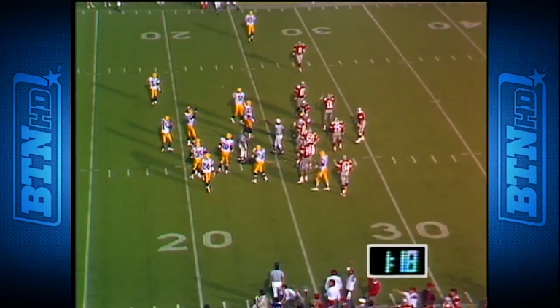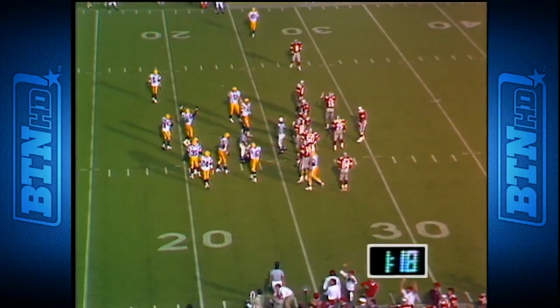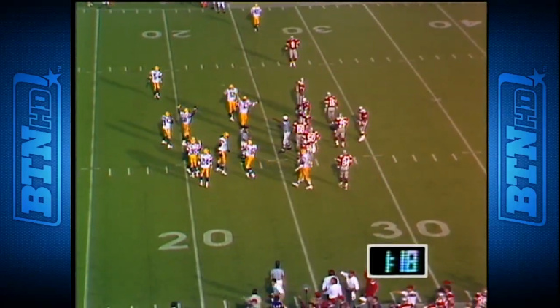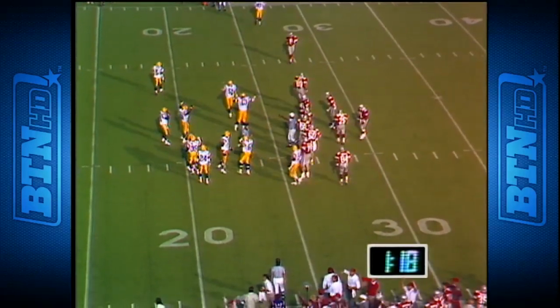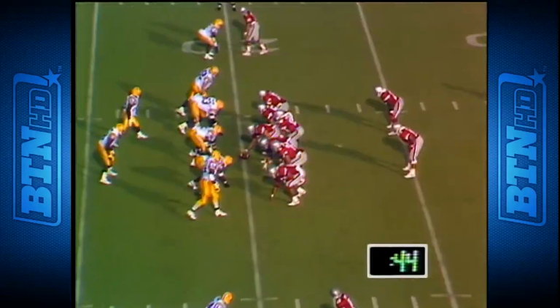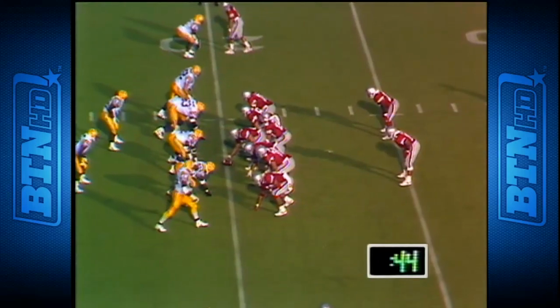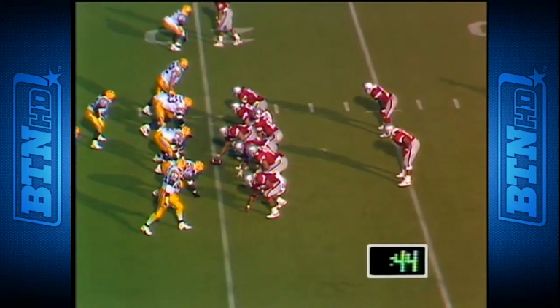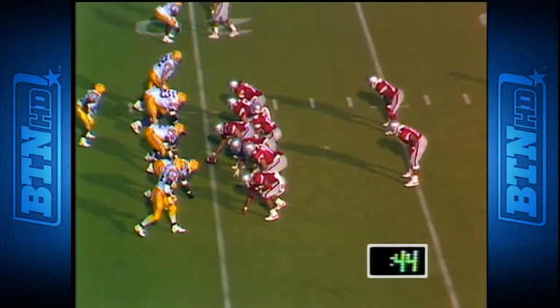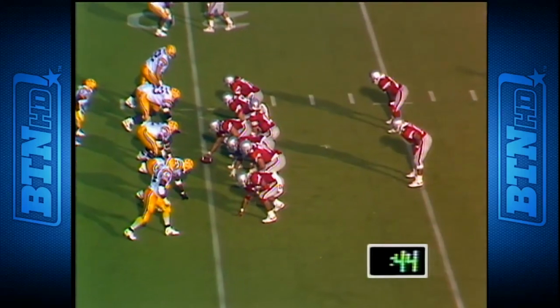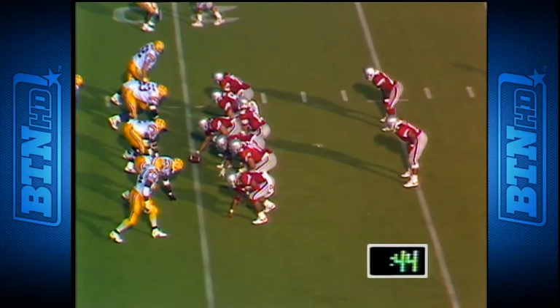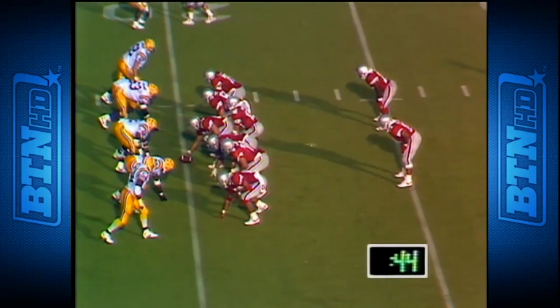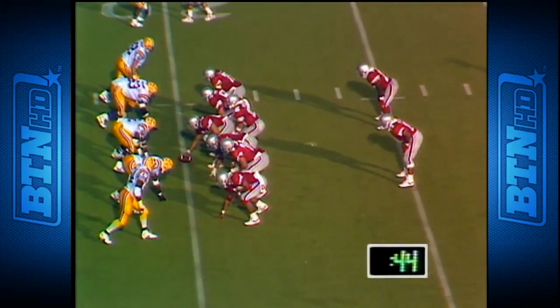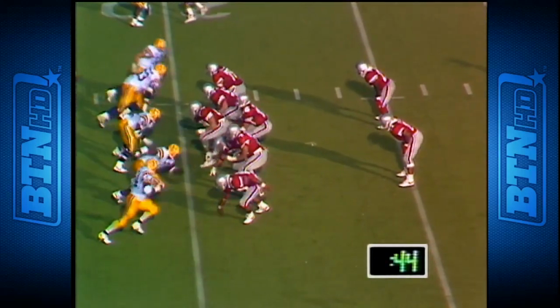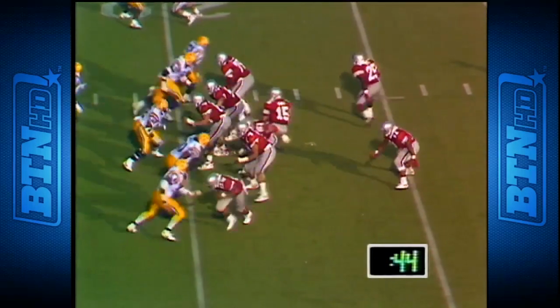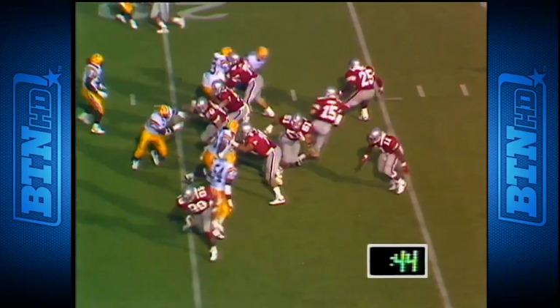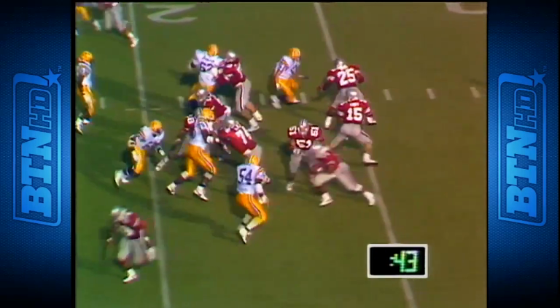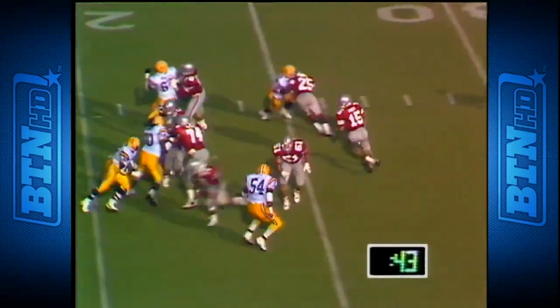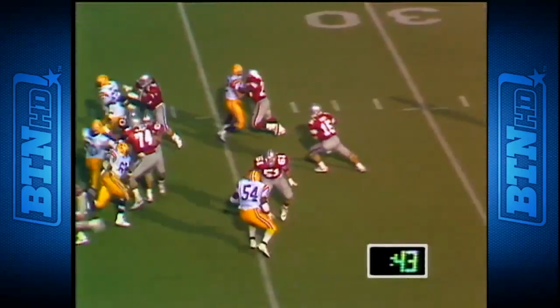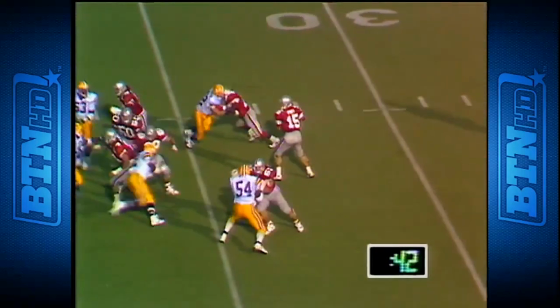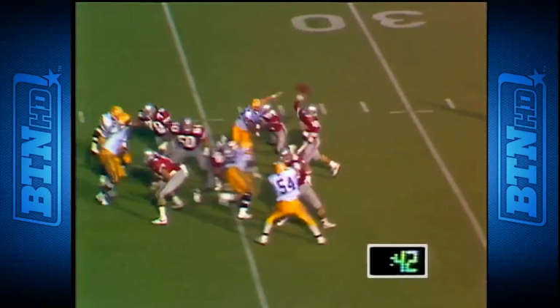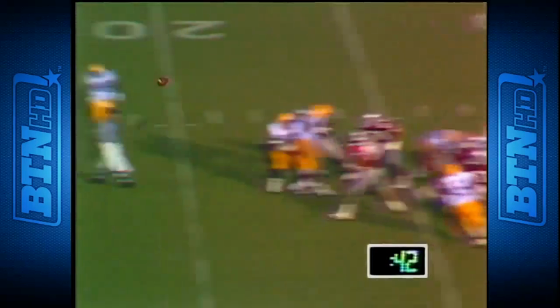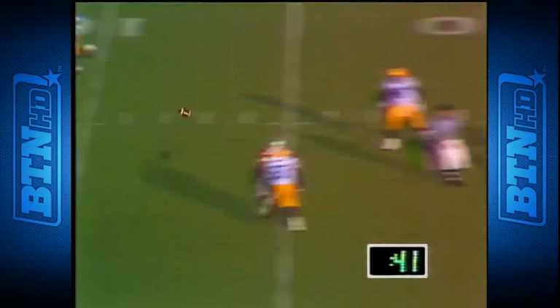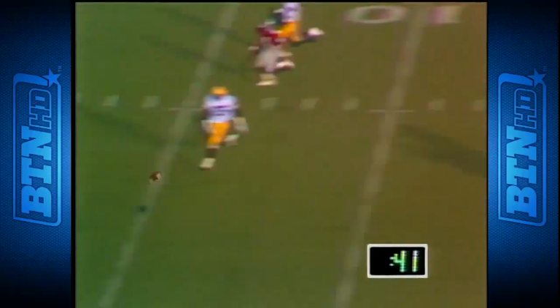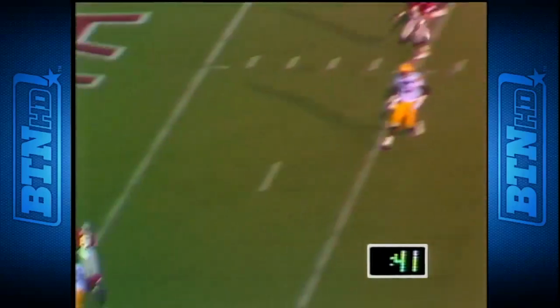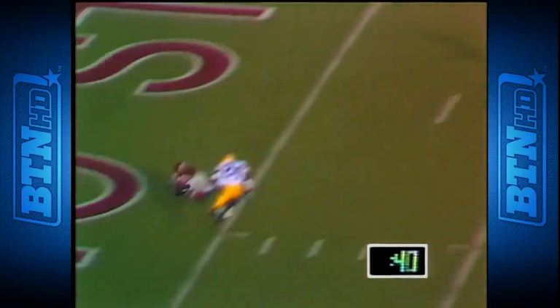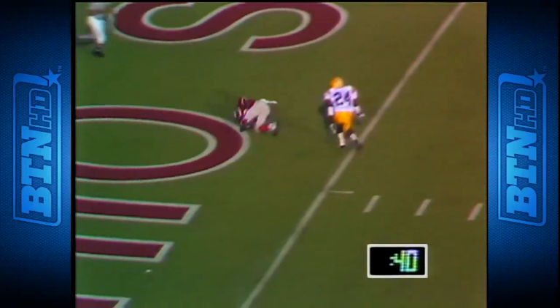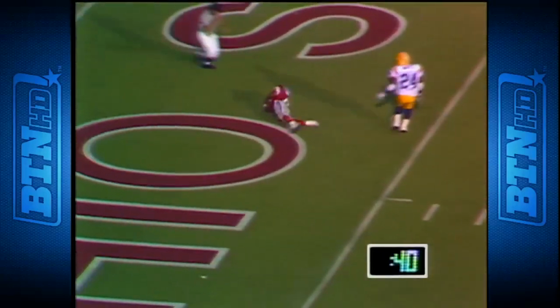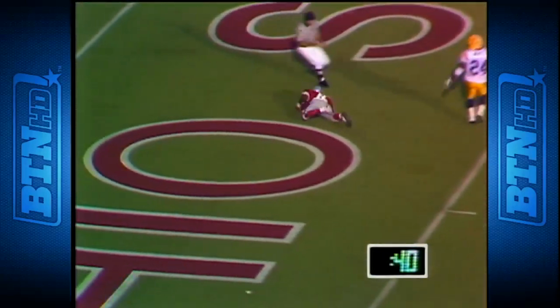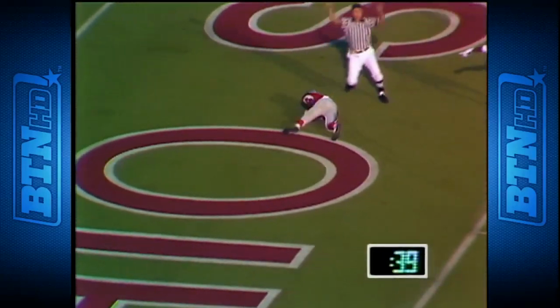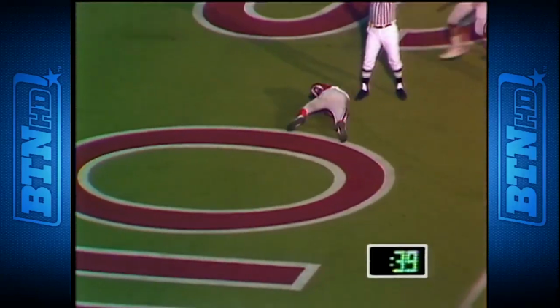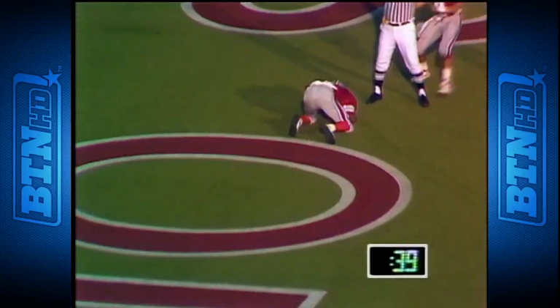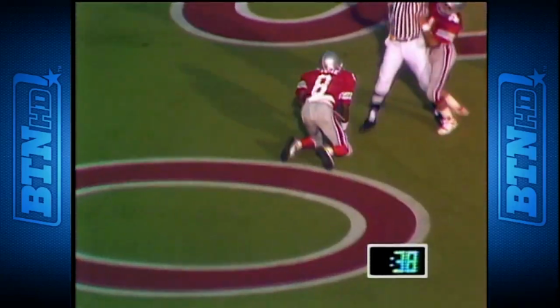Fry now with 261 yards on the day. On a third down and seven — Fry in zone — Olive has got it — touchdown!